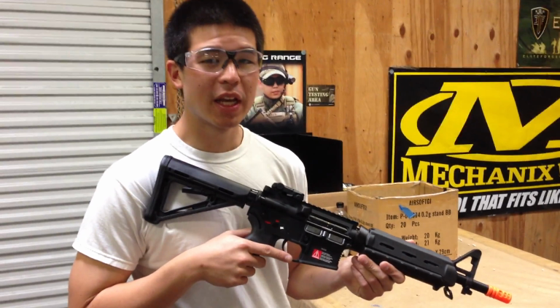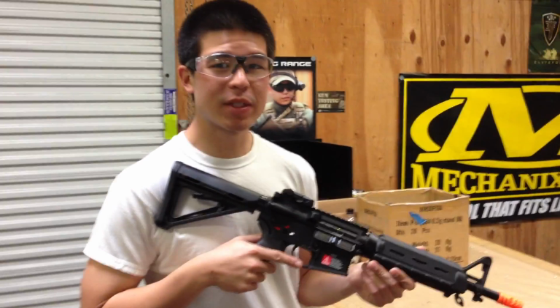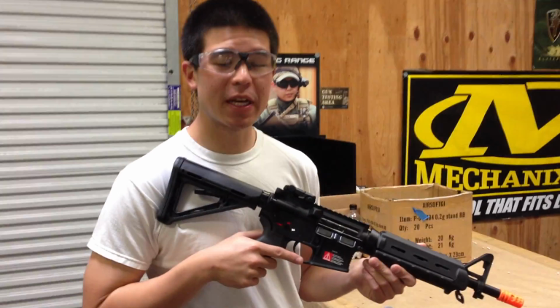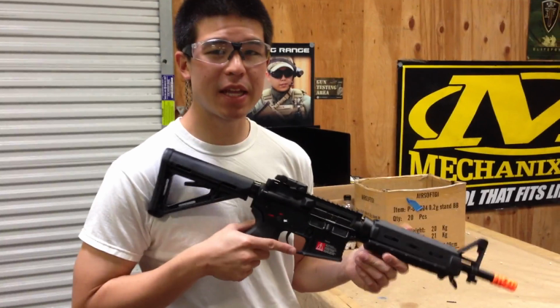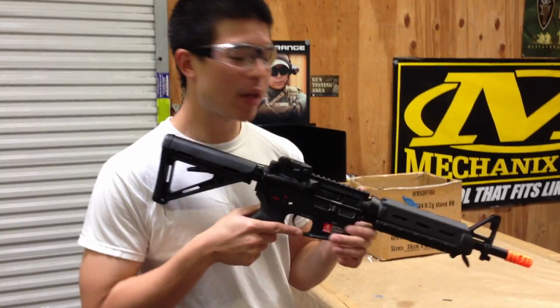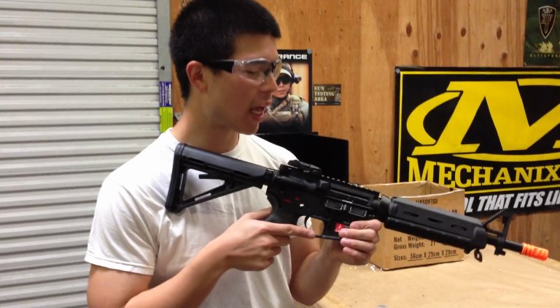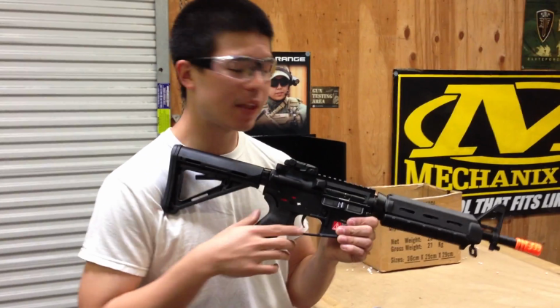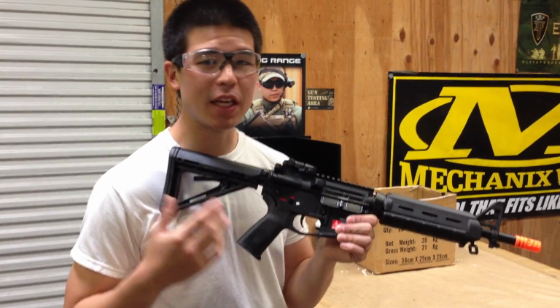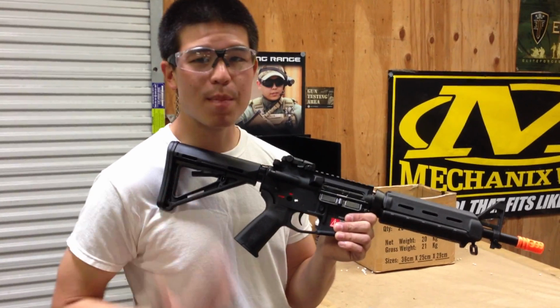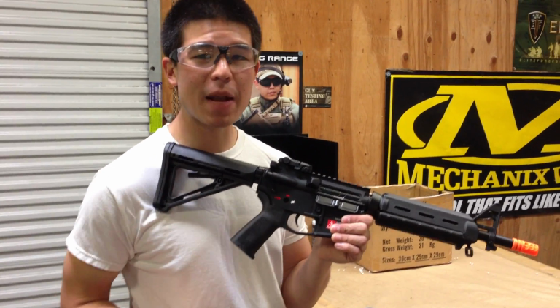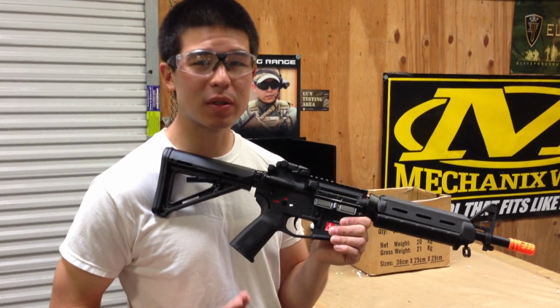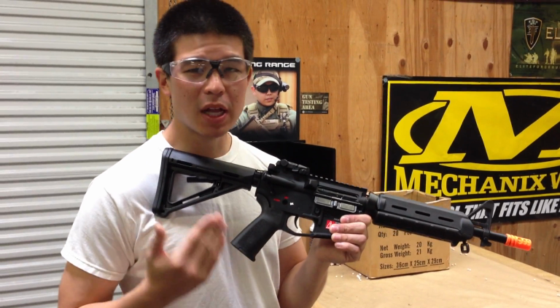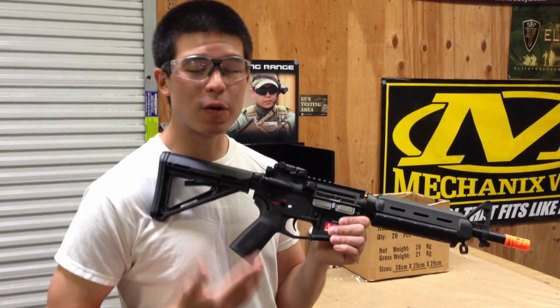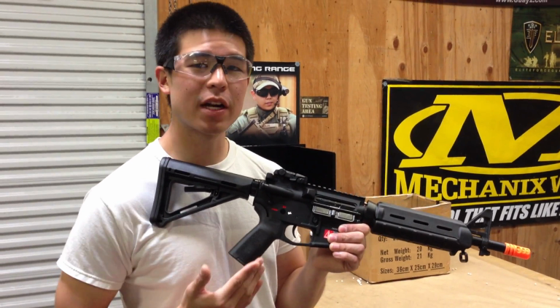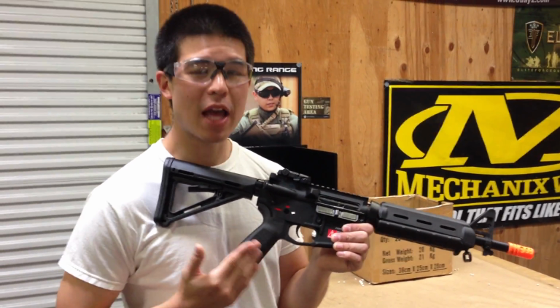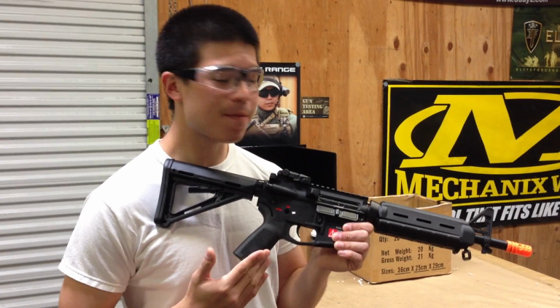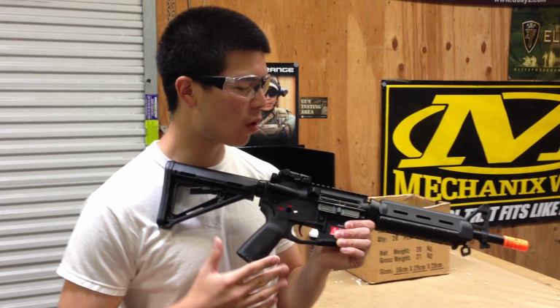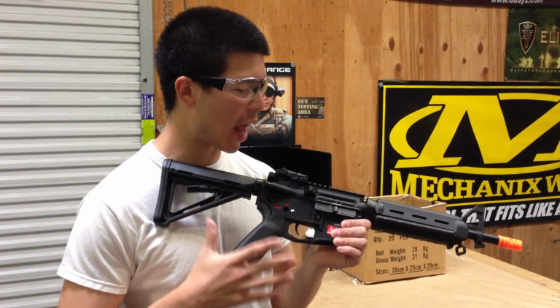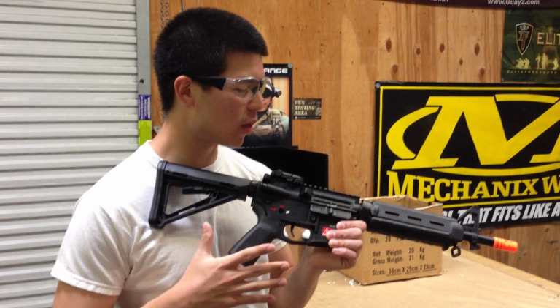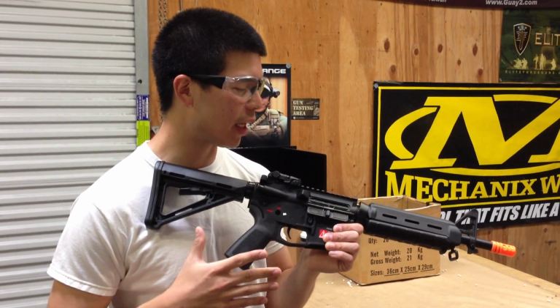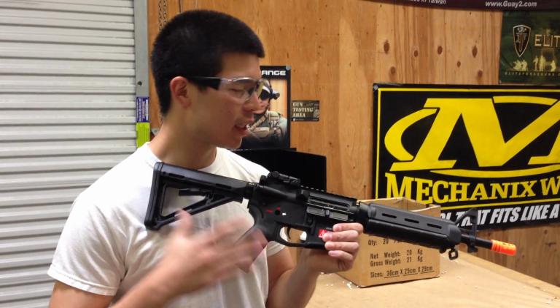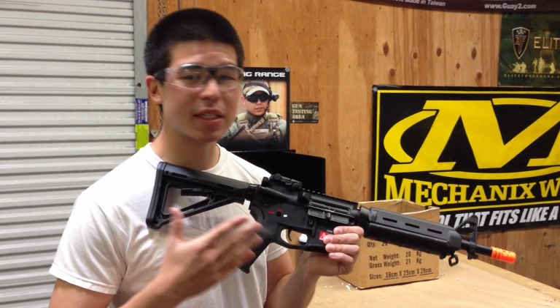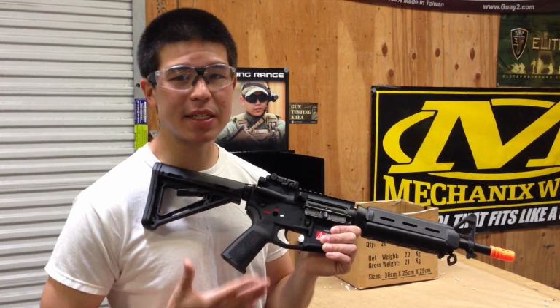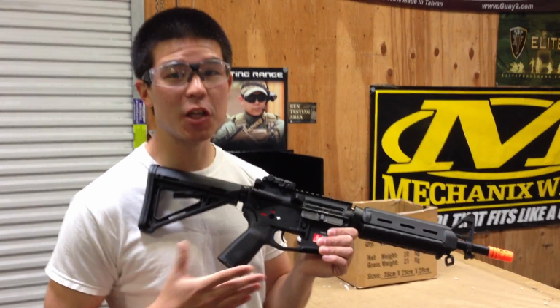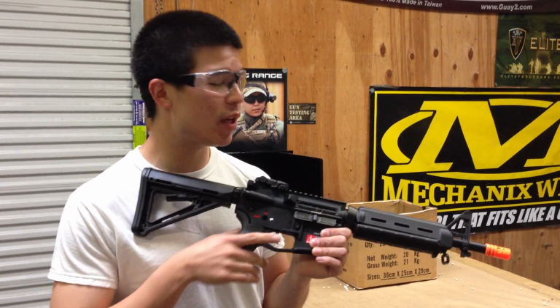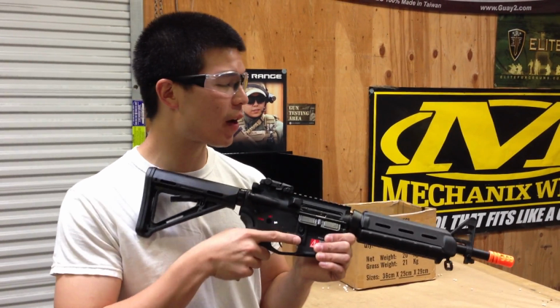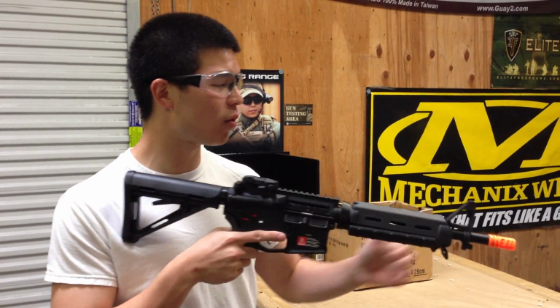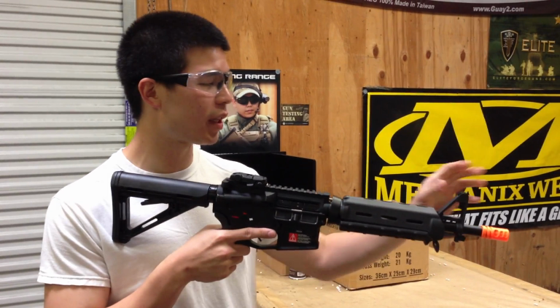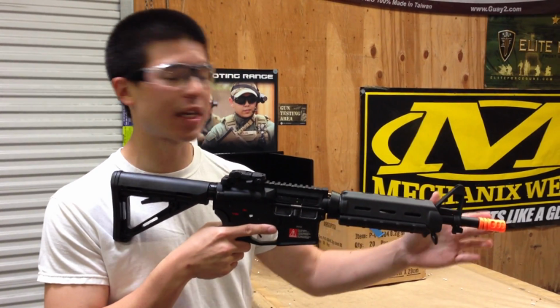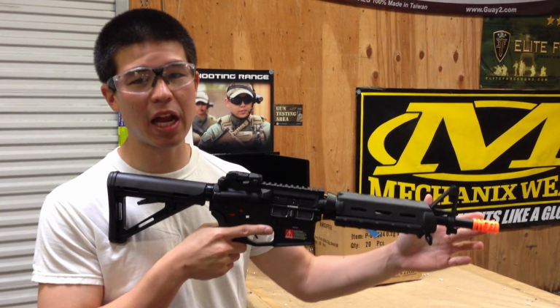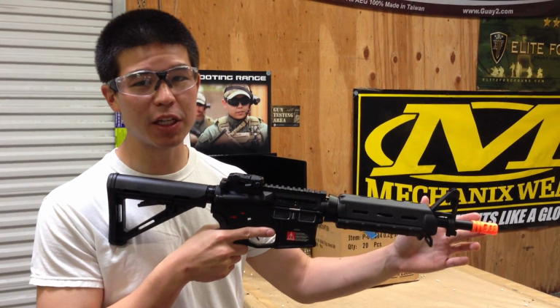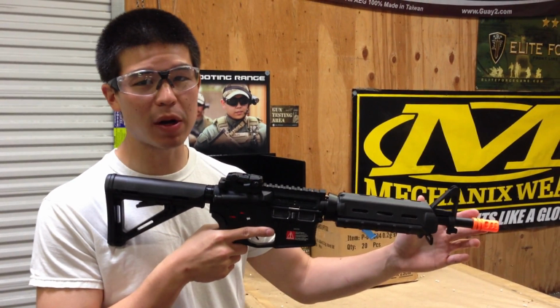Hey, what's up guys? Today we have the Magpul Full Metal M4 MOE. This is the CQB variant with the 10.5 inch barrel.